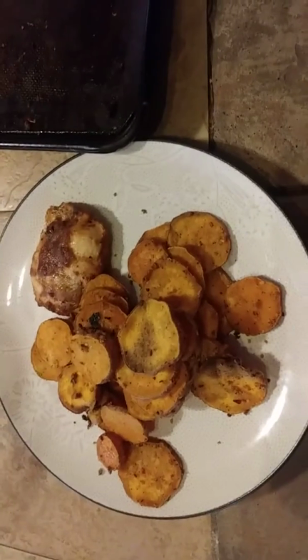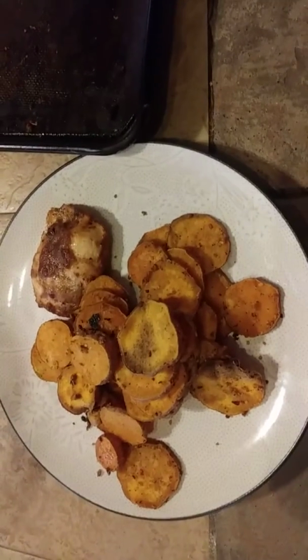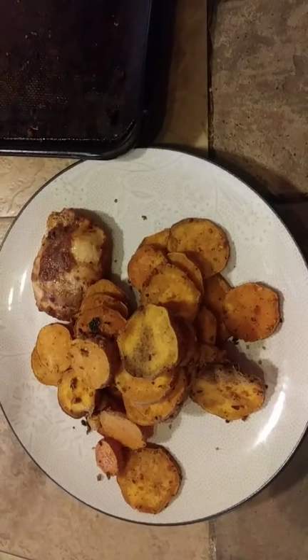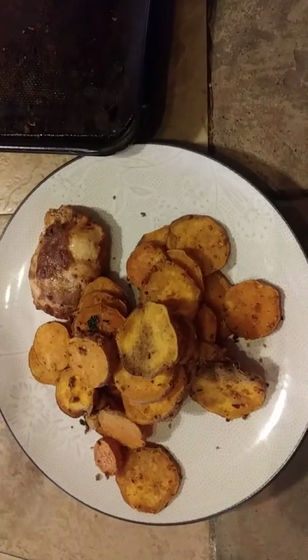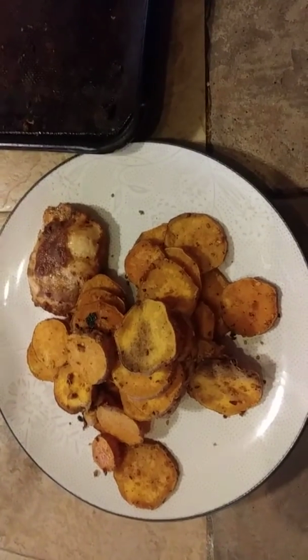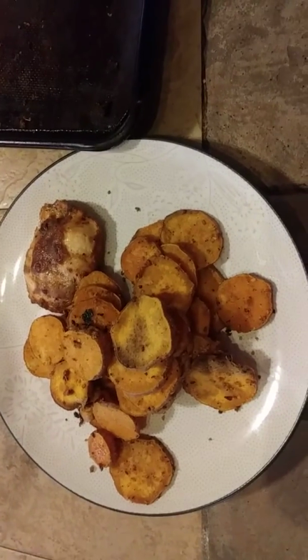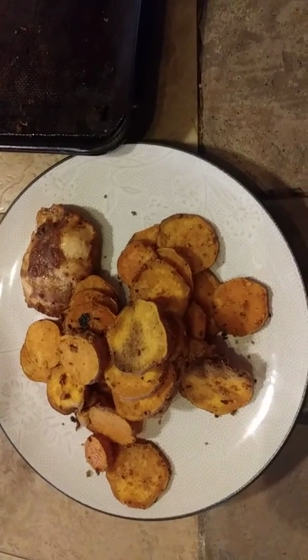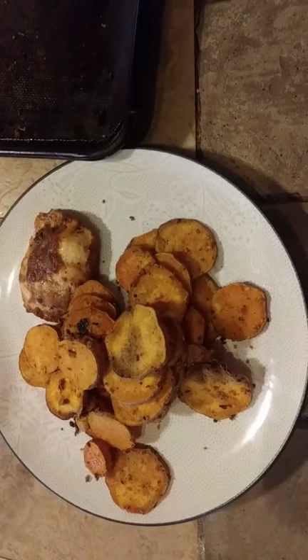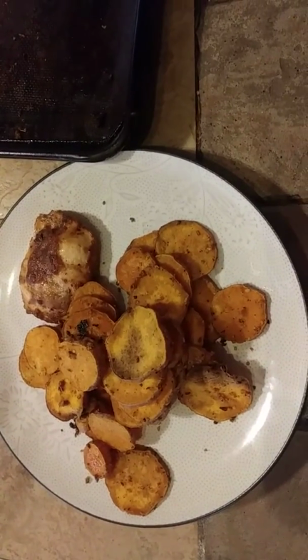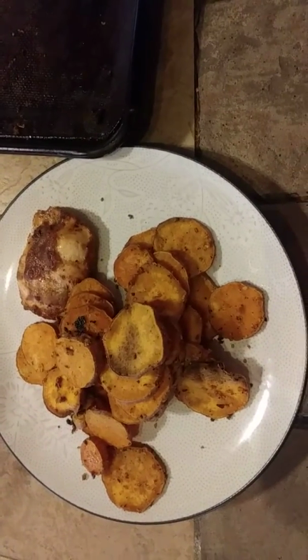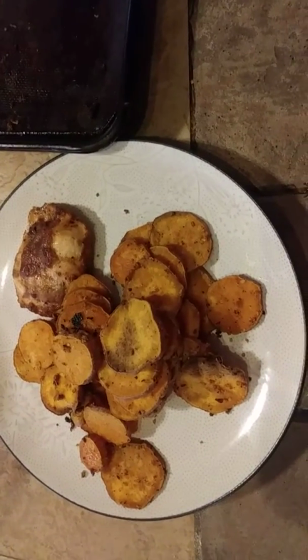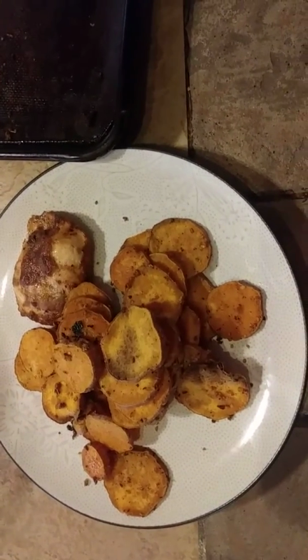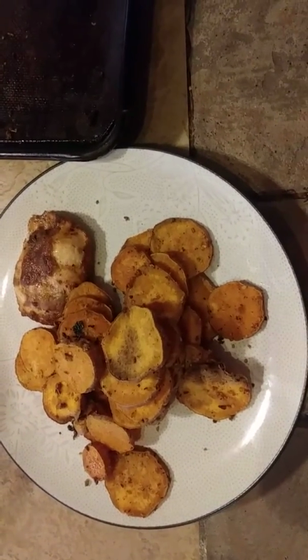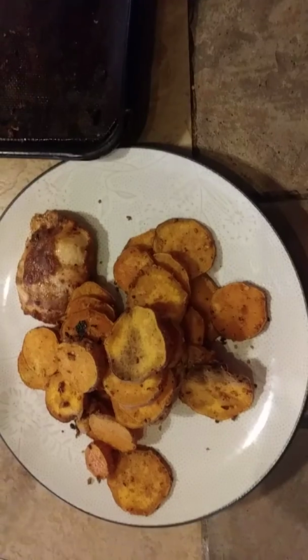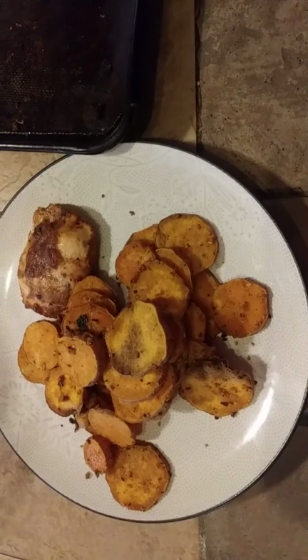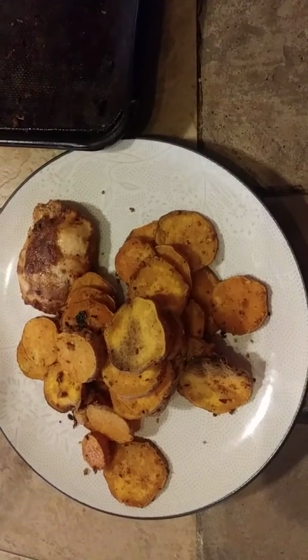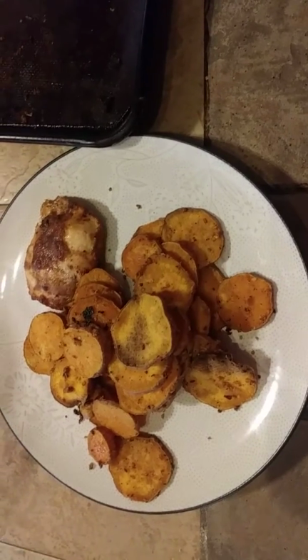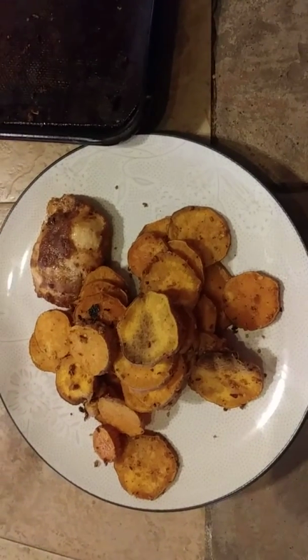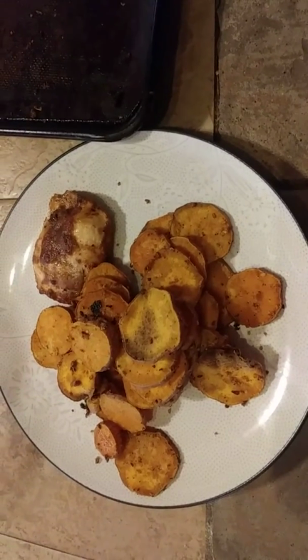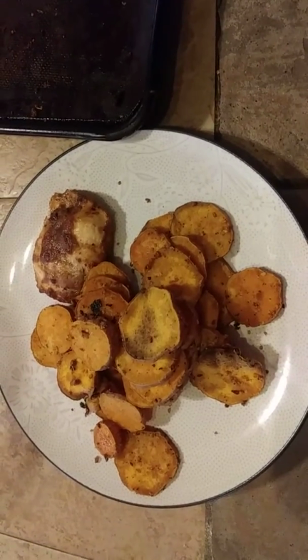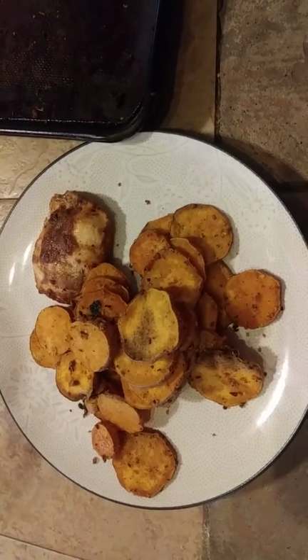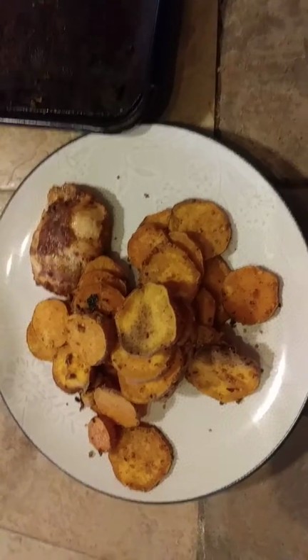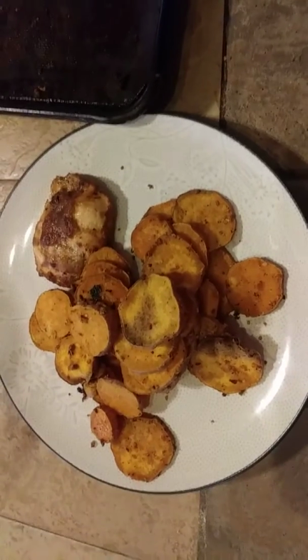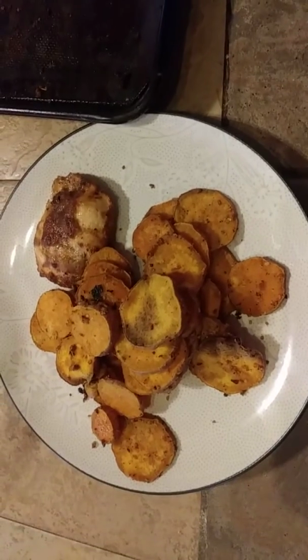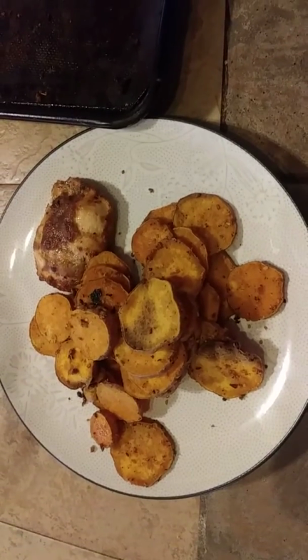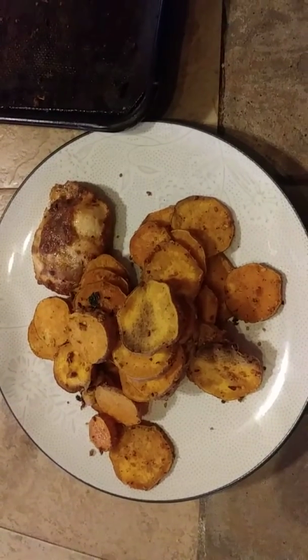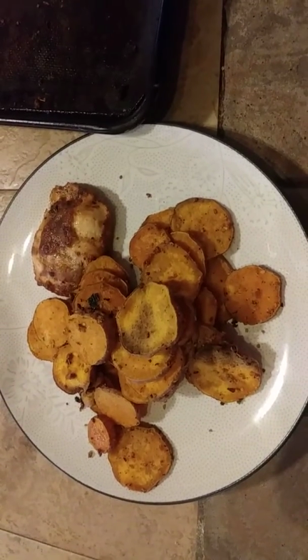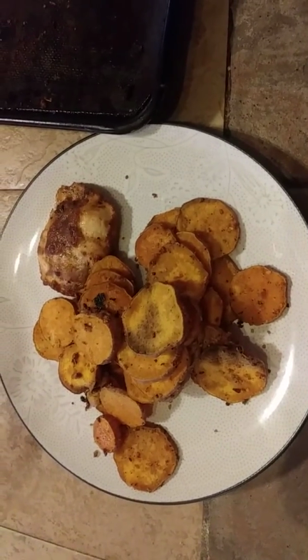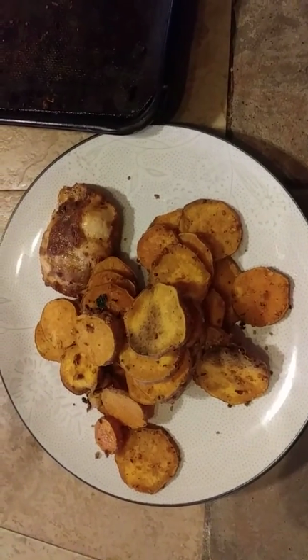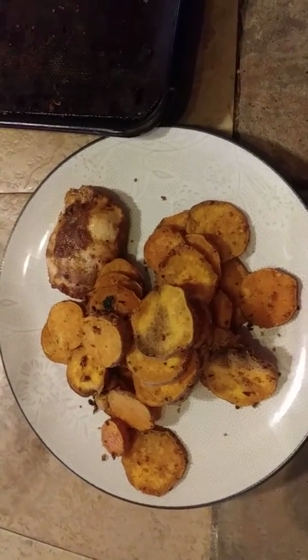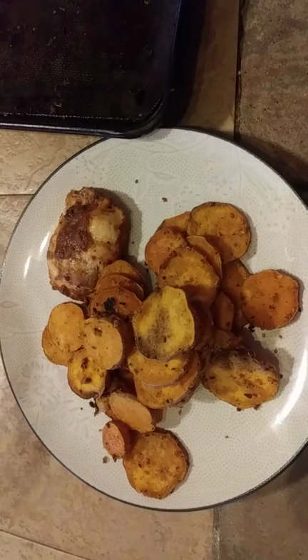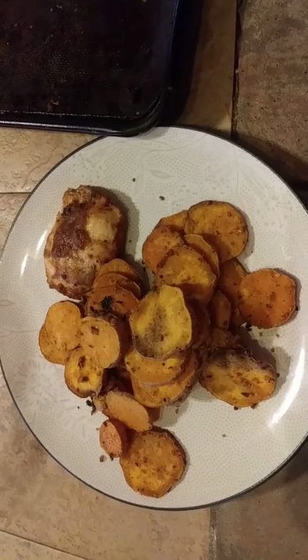Breakfast I had was an E meal also, just because I'm trying to work on my E's since I struggle with them. For breakfast I had a triple zero yogurt and some chia and flax seeds.